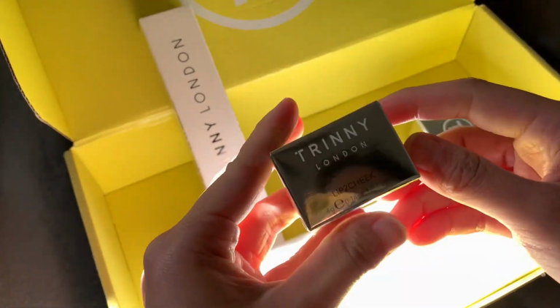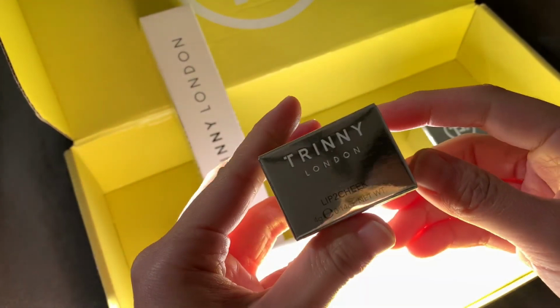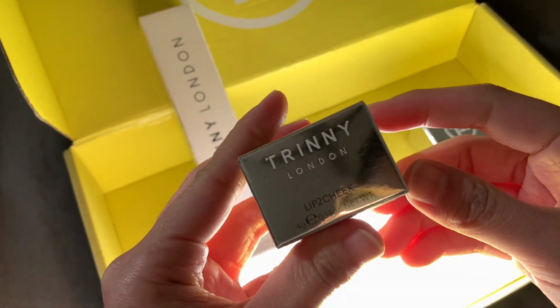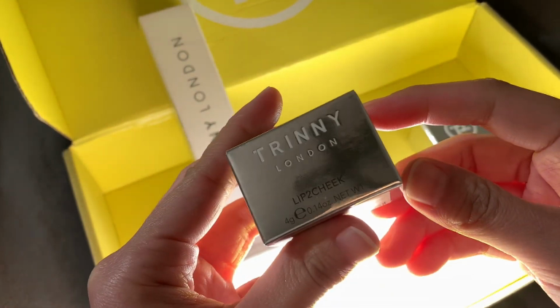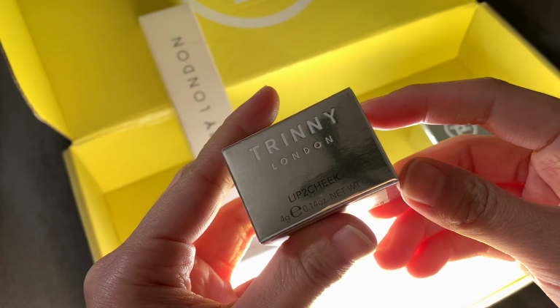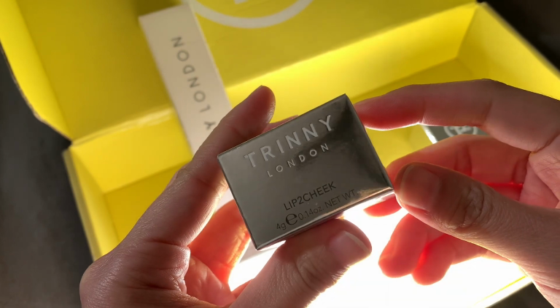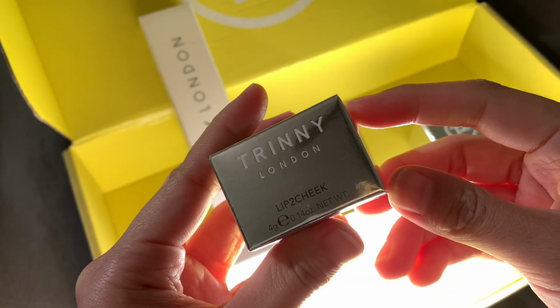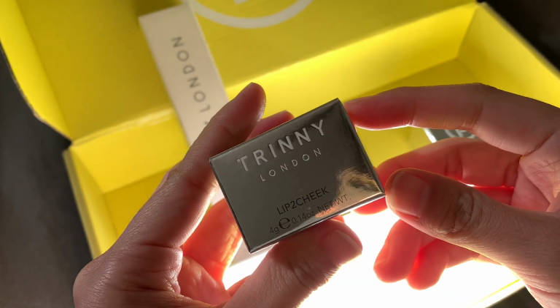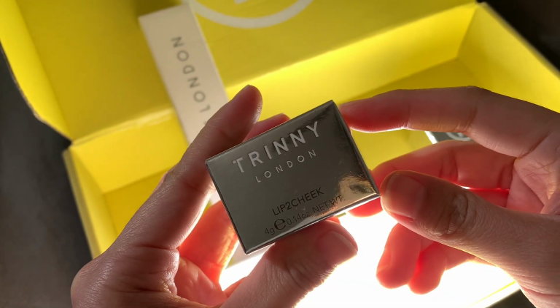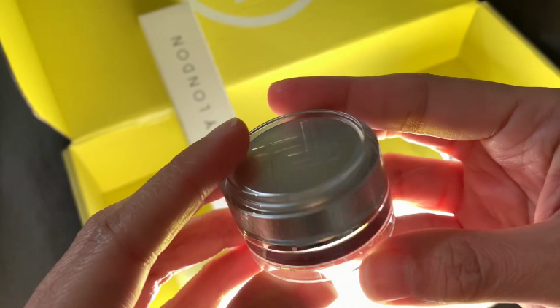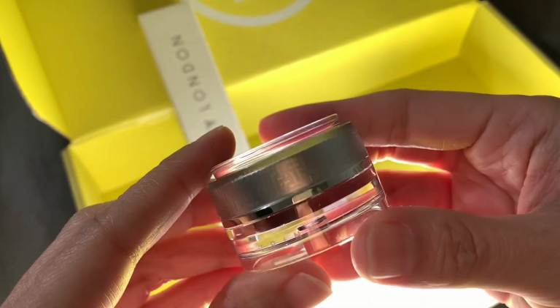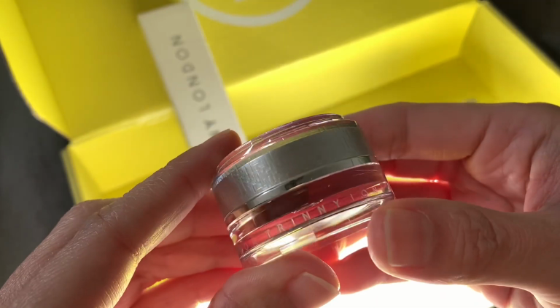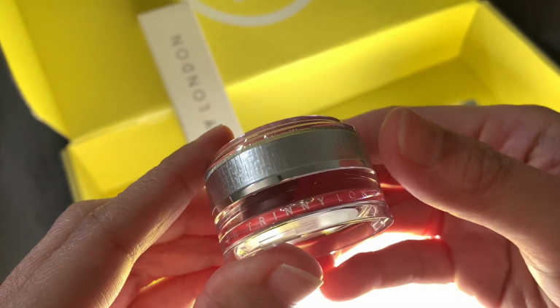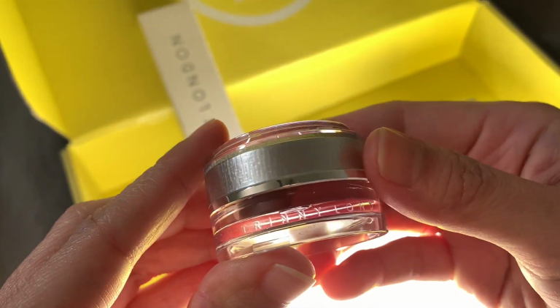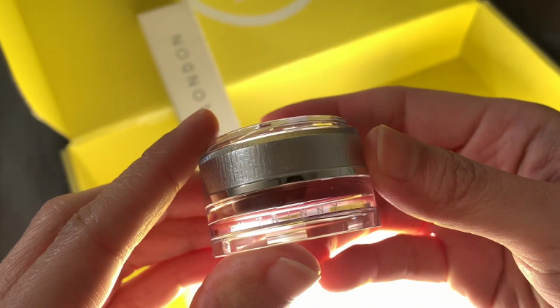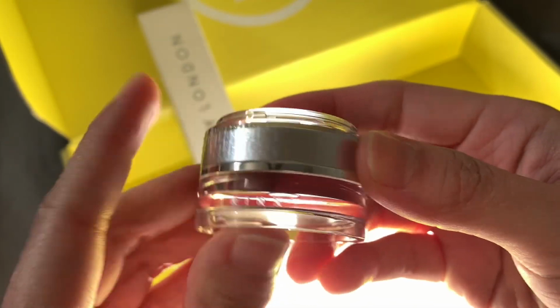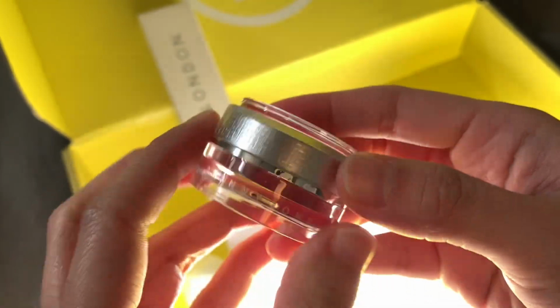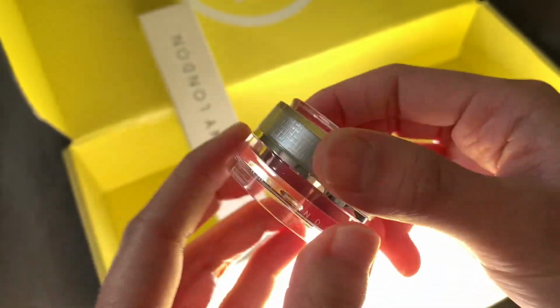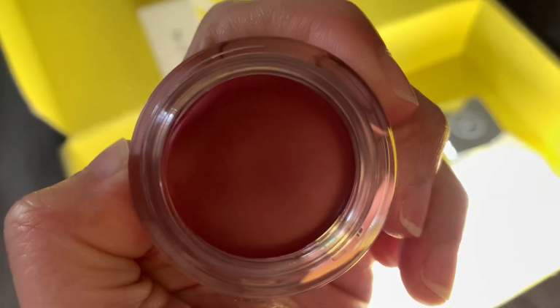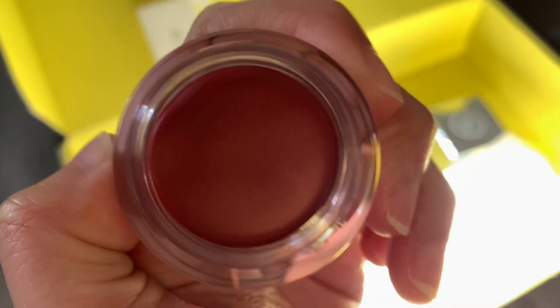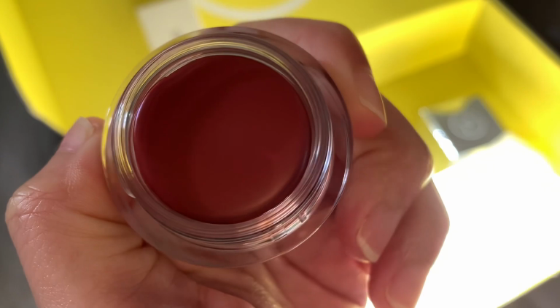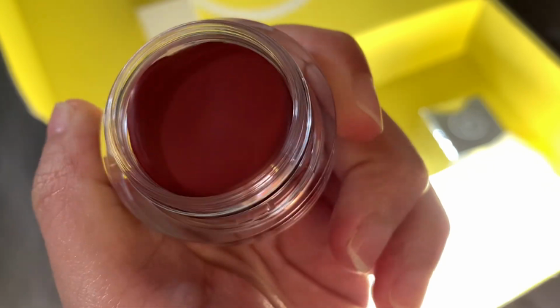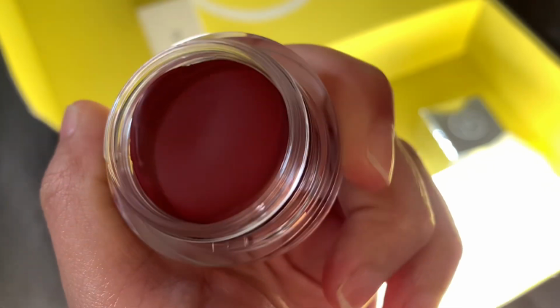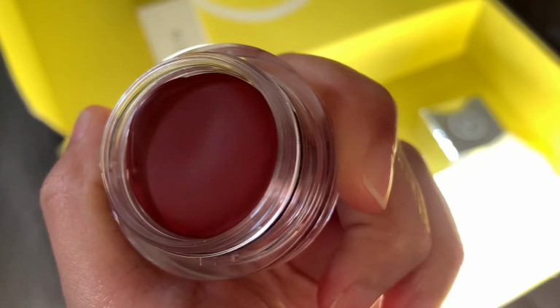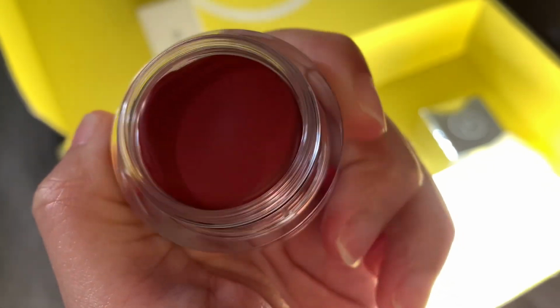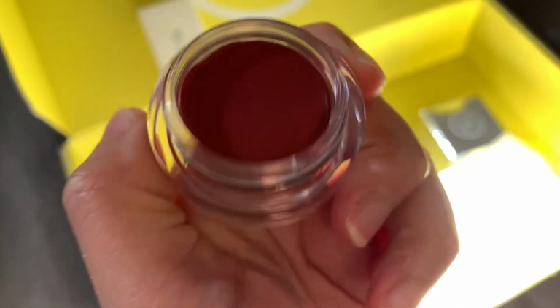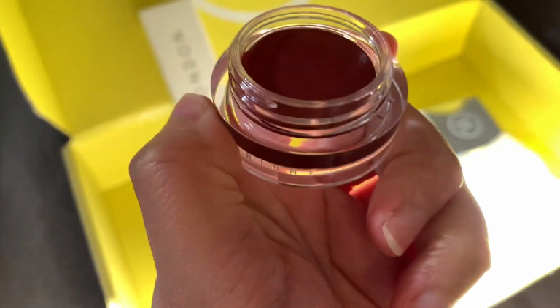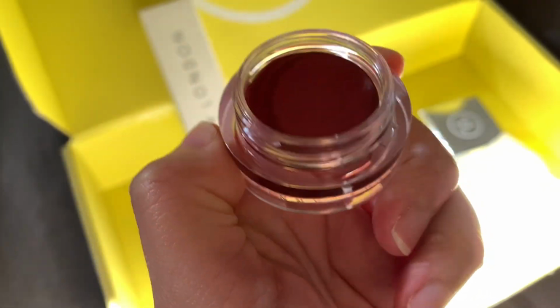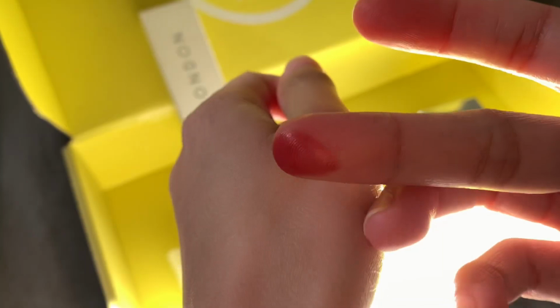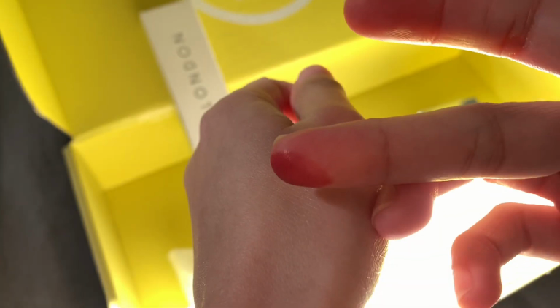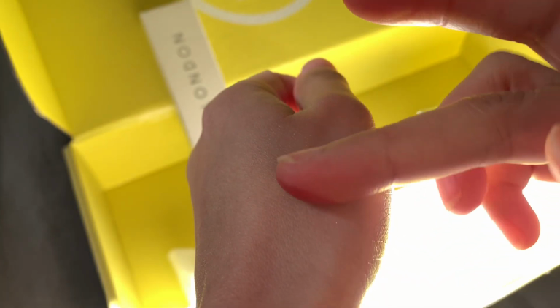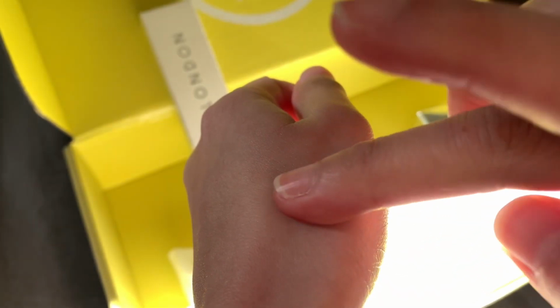Next is the Lip-to-Cheek, which is lip plus cheek, wherein they kindly sent me the shade Freddie, which is the soft terracotta flush.